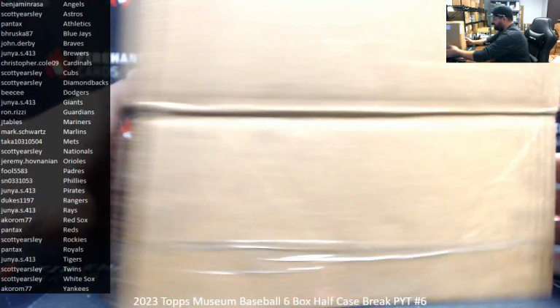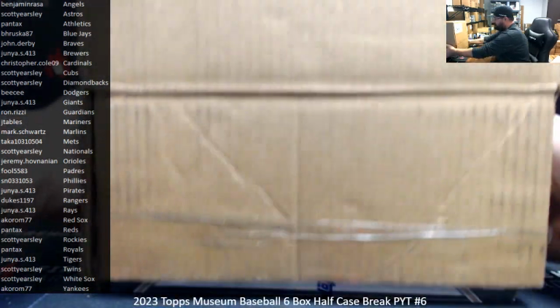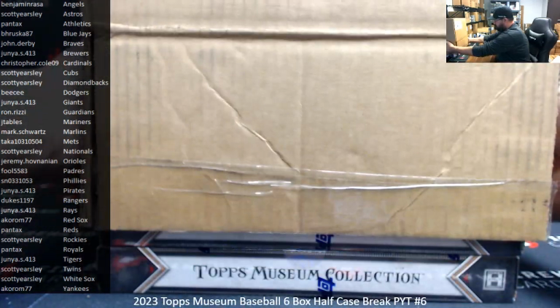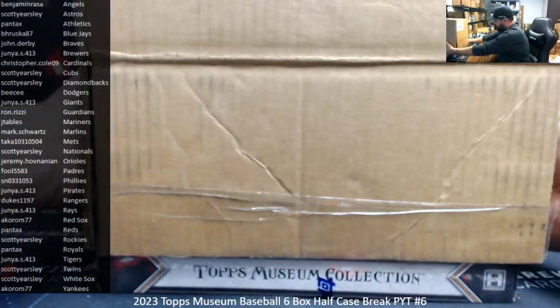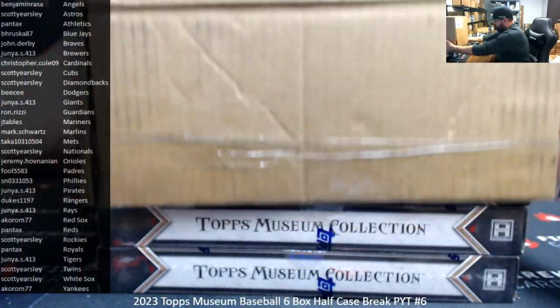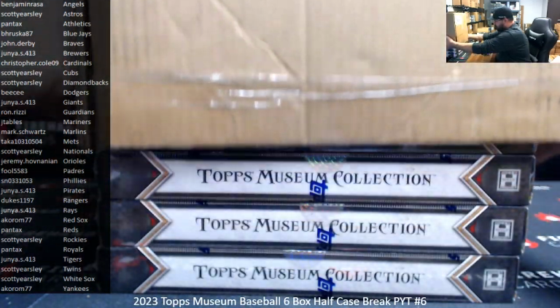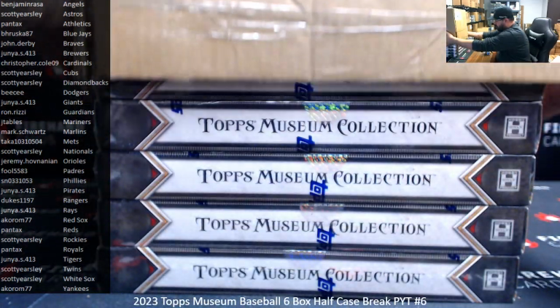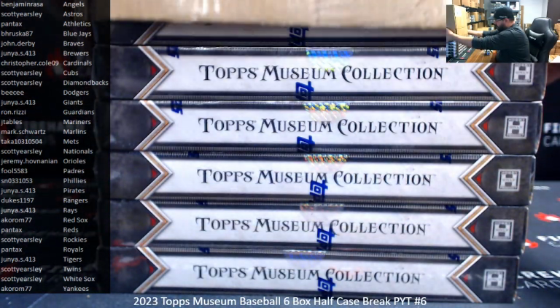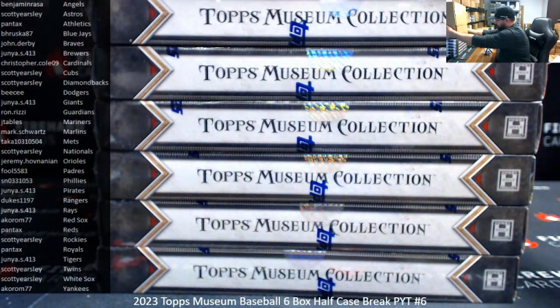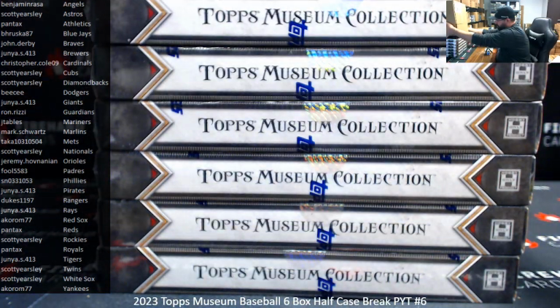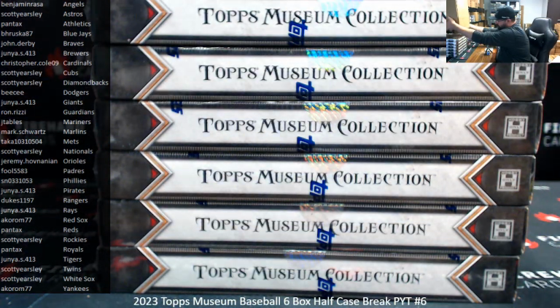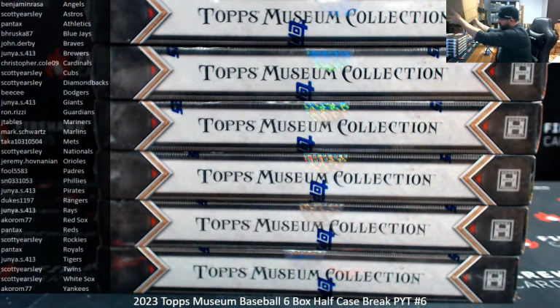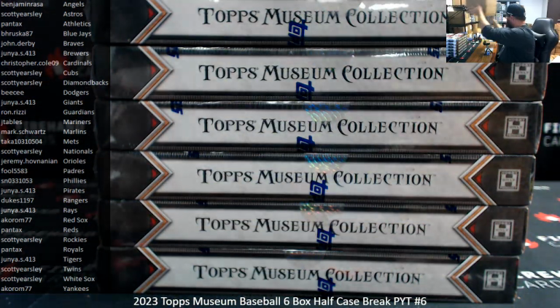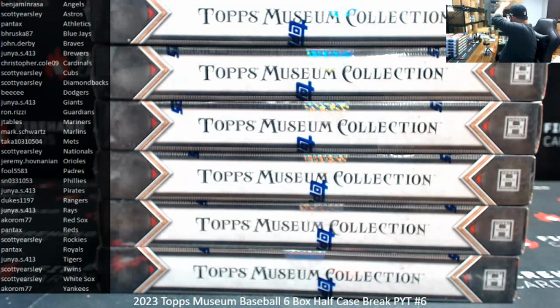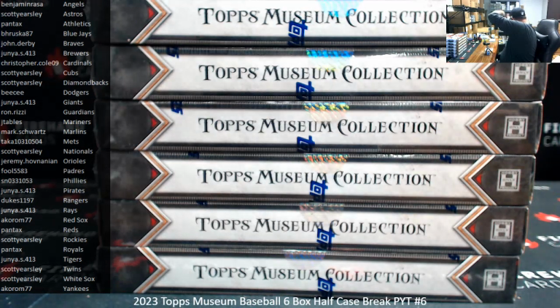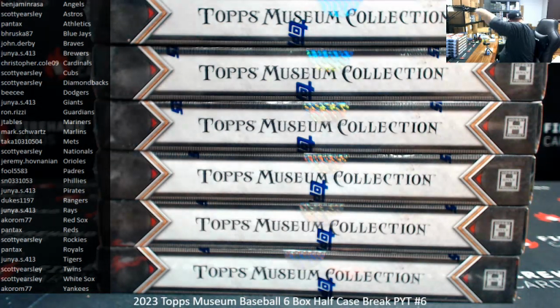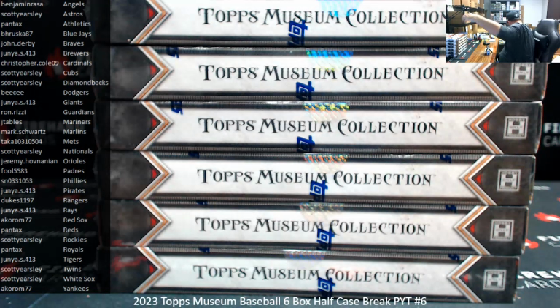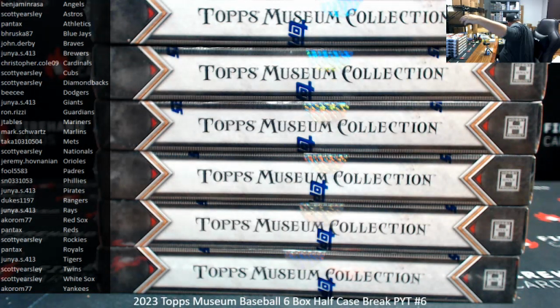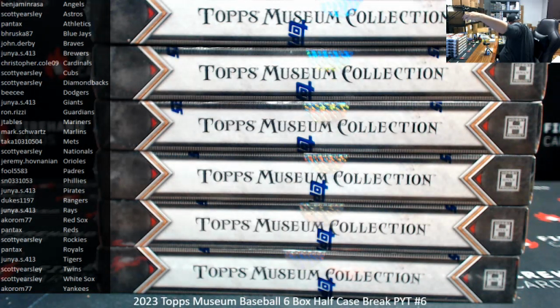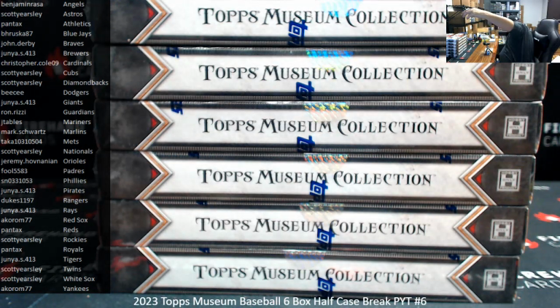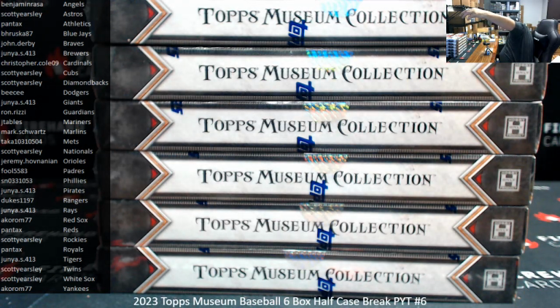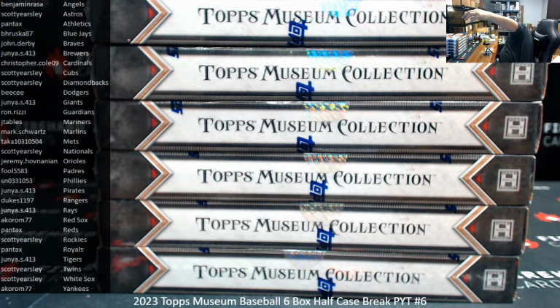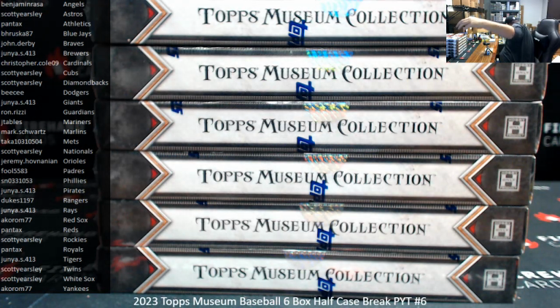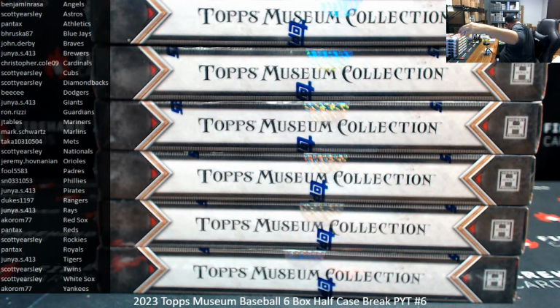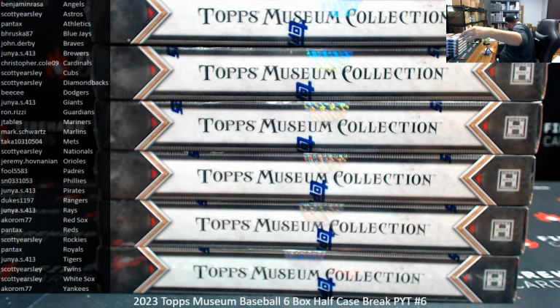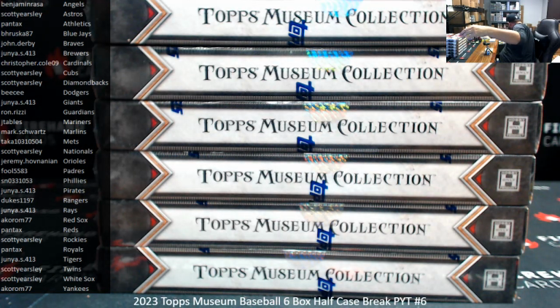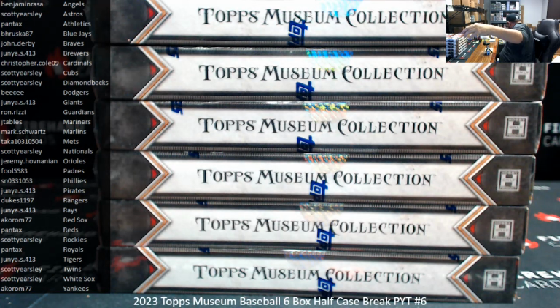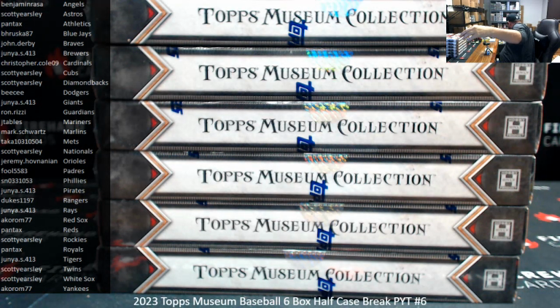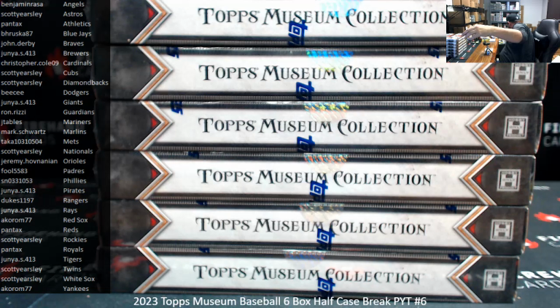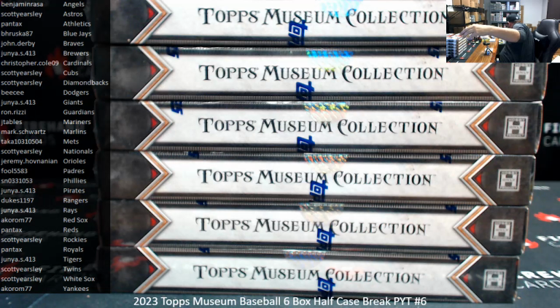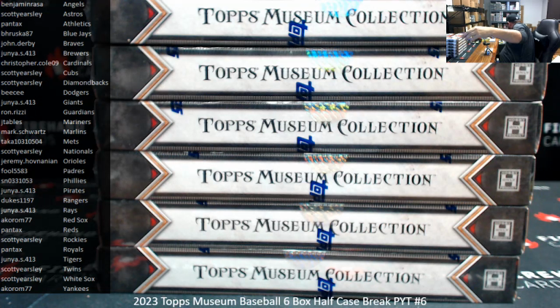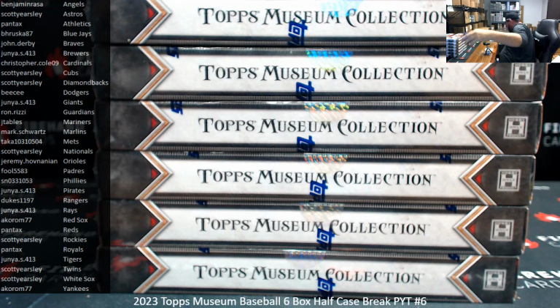Why would you want to bootleg a Nickelback album? That's like drinking beer without alcohol in it.